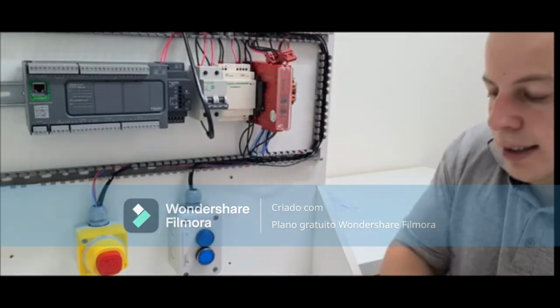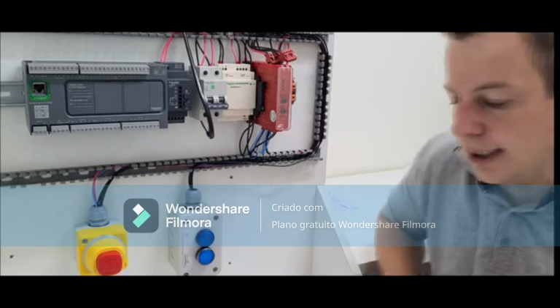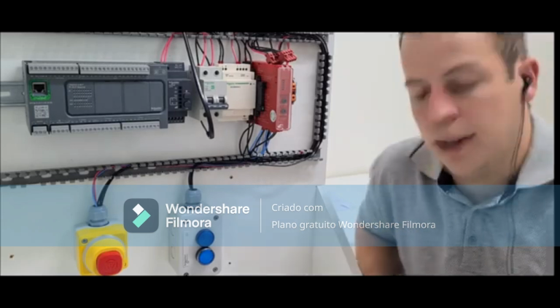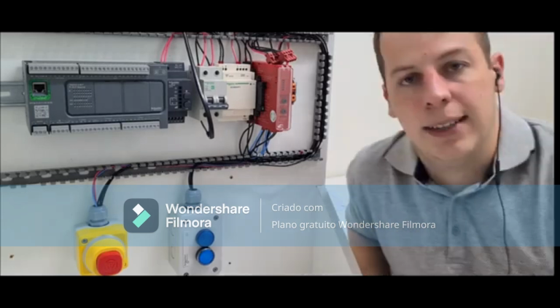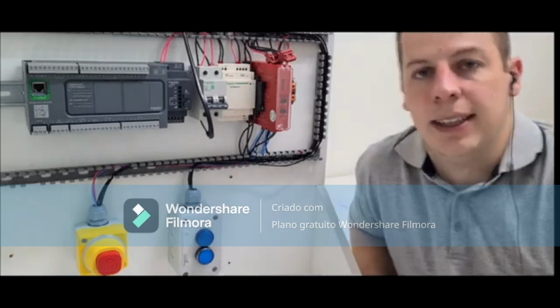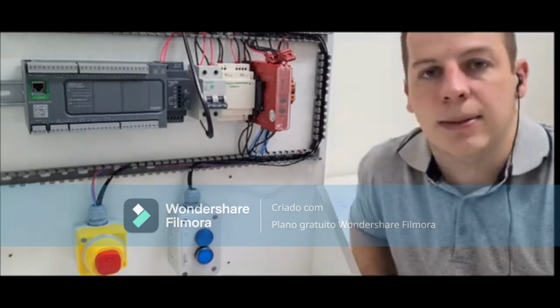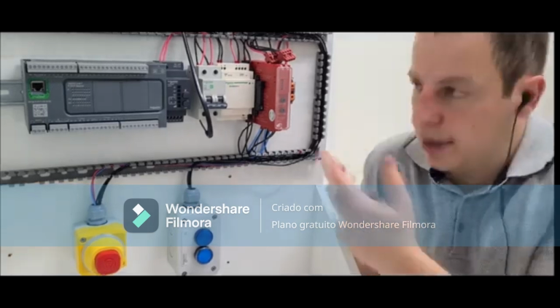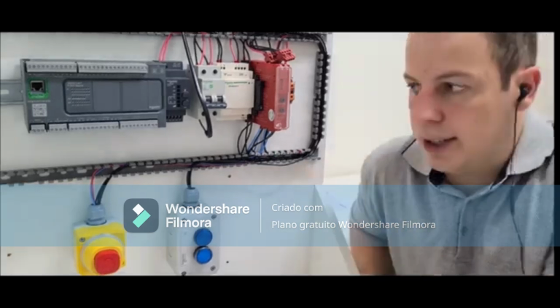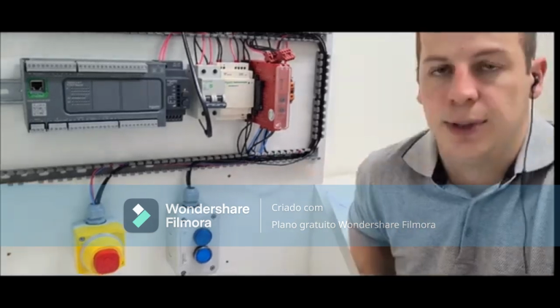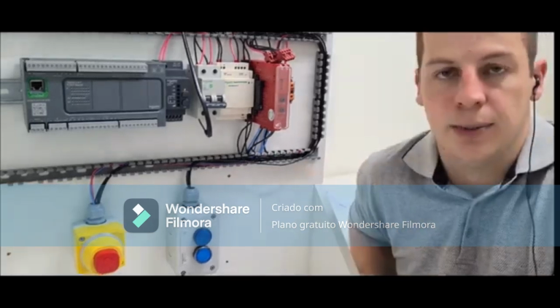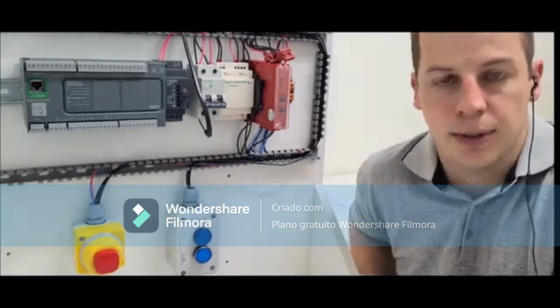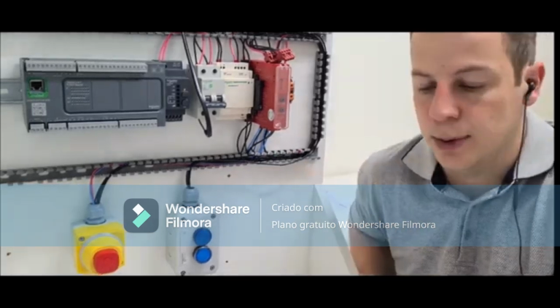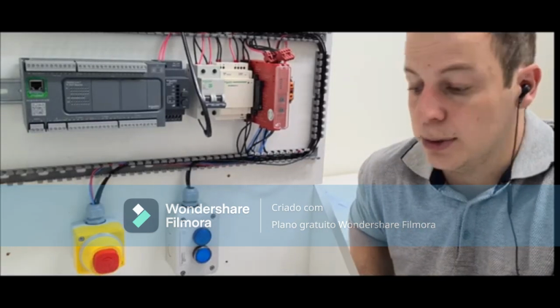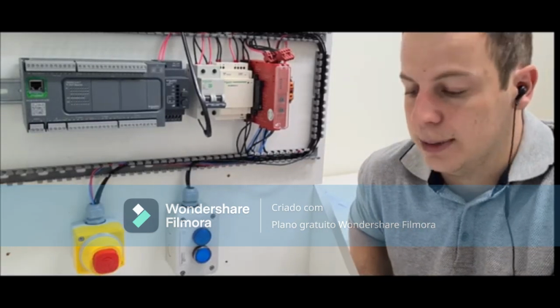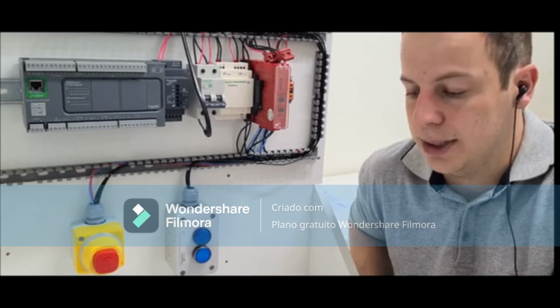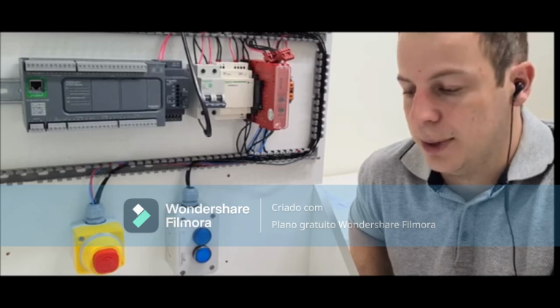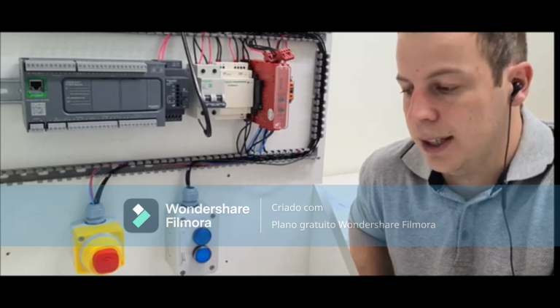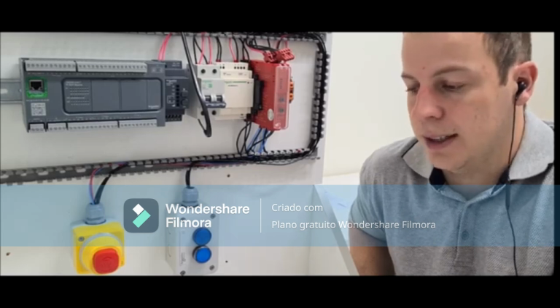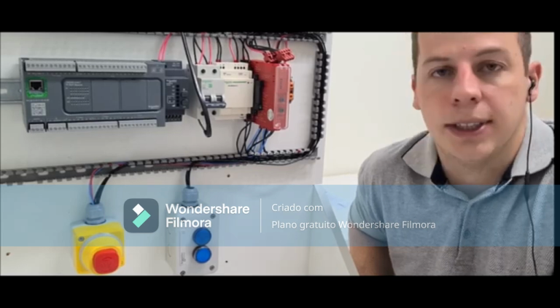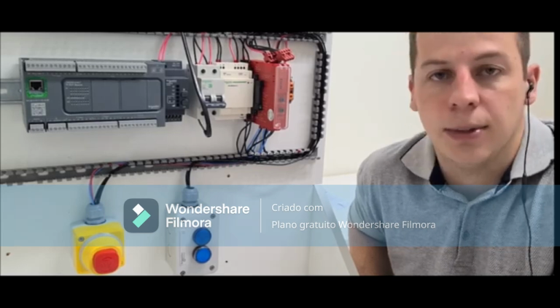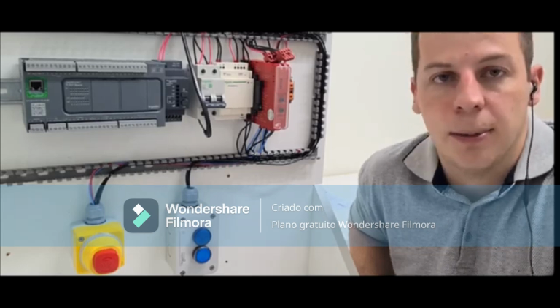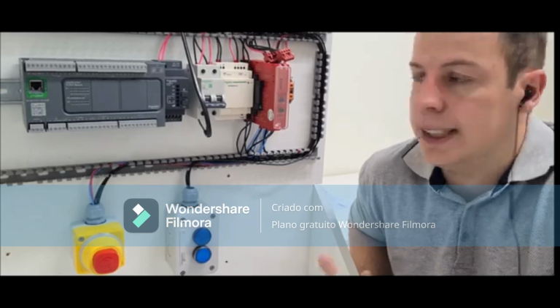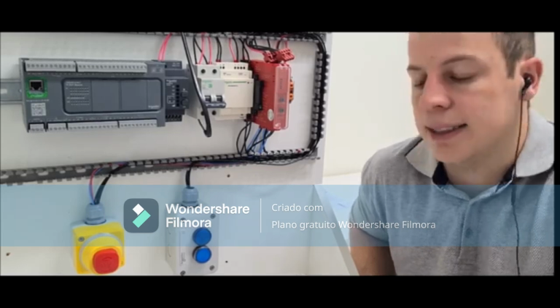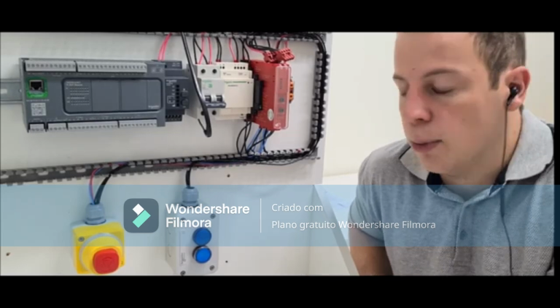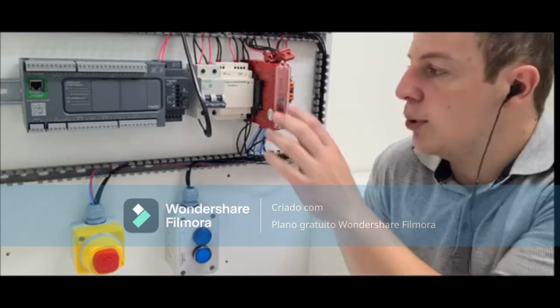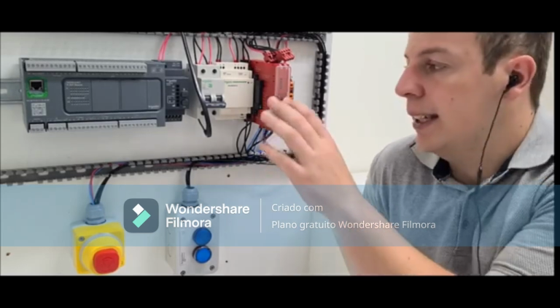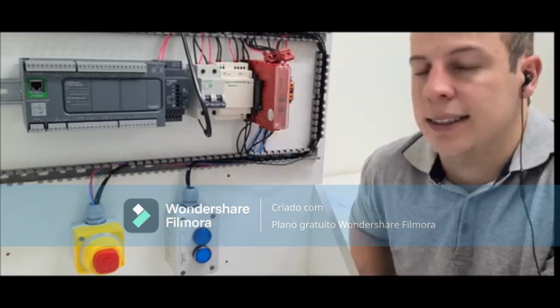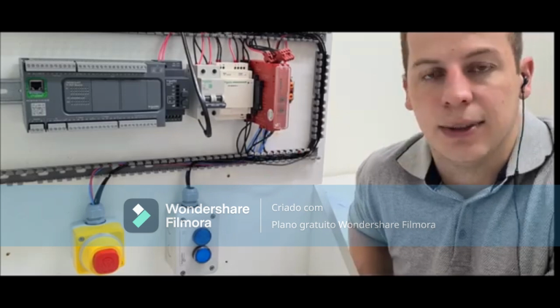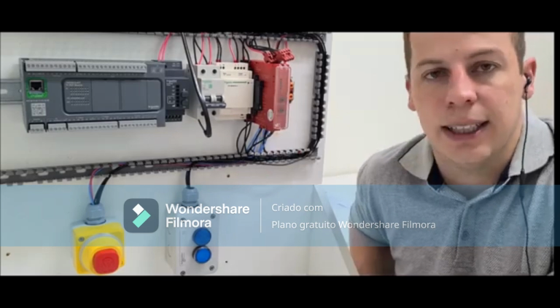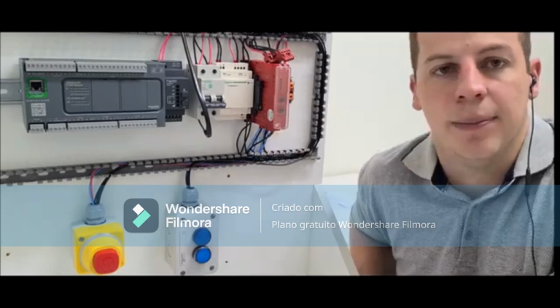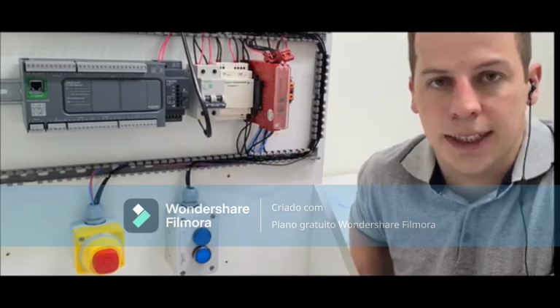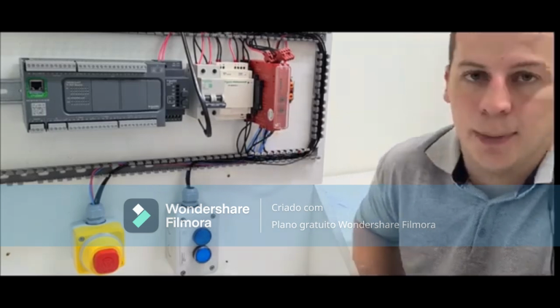That's it. Thanks for your attention. I hope this helps many people out there who have doubts about how to make the connection and how these relay selectors work. Thank you, see you next time.